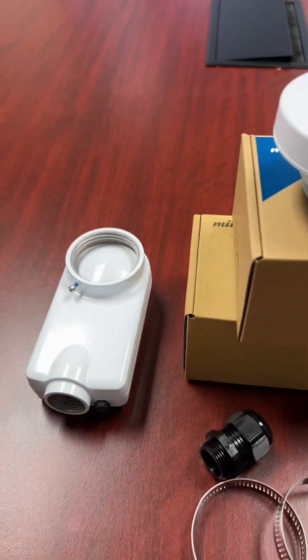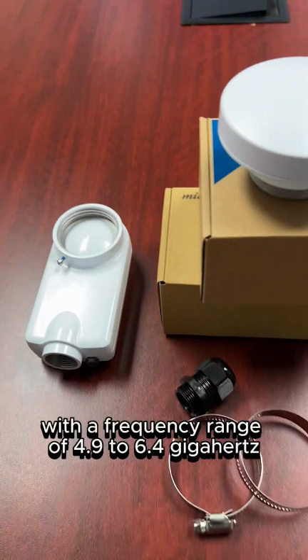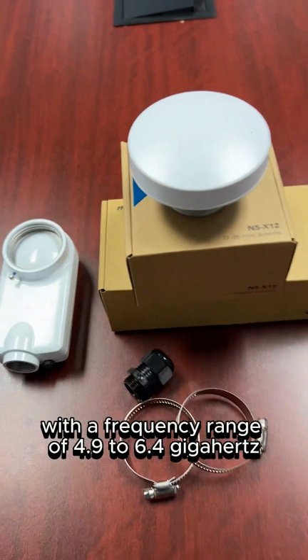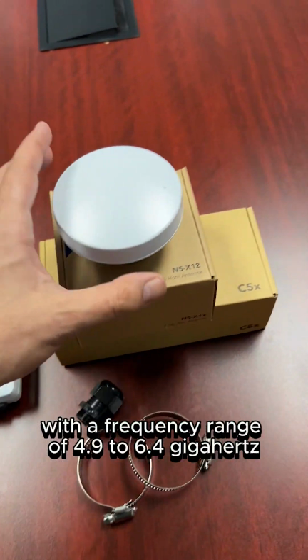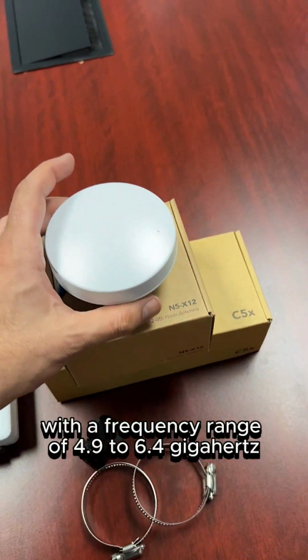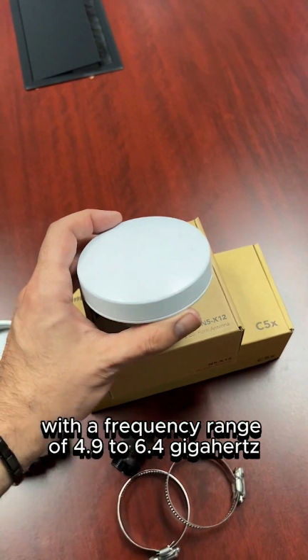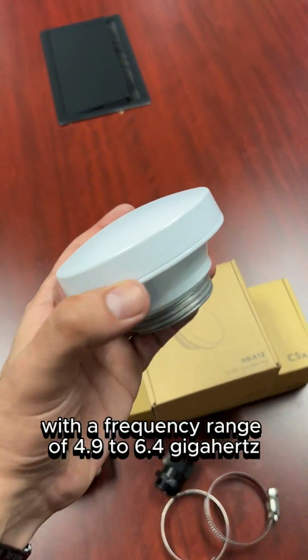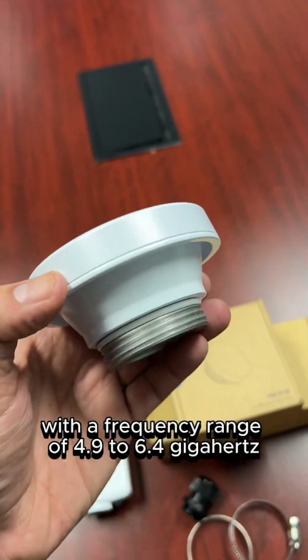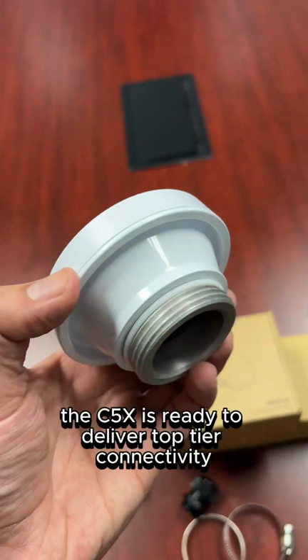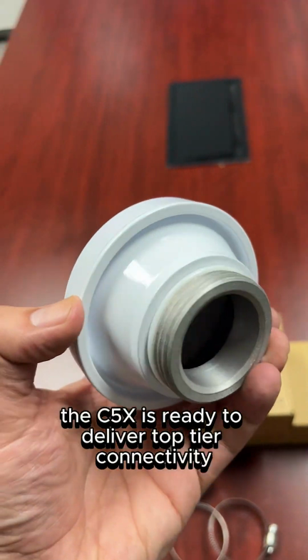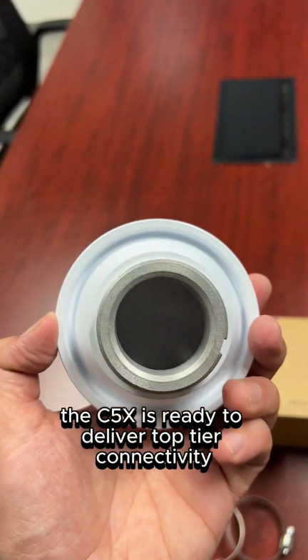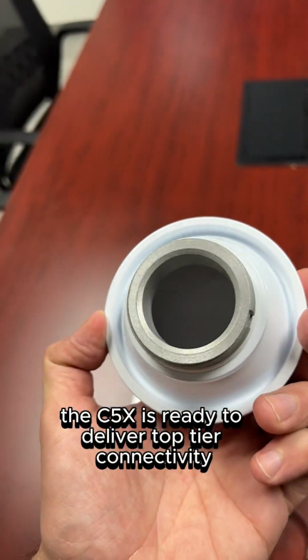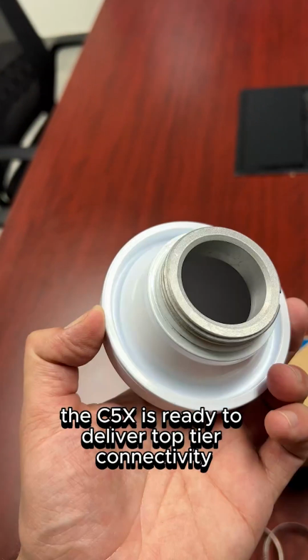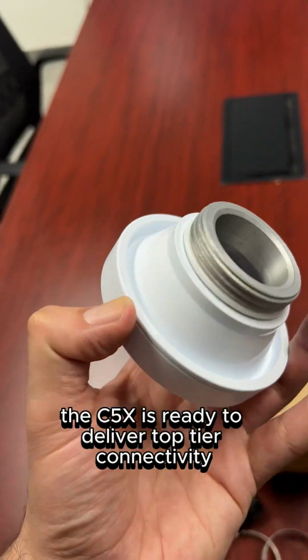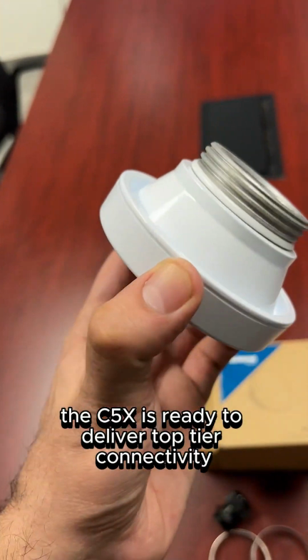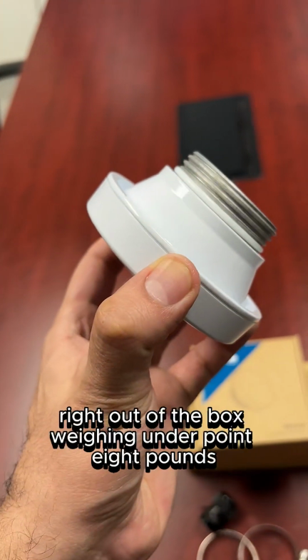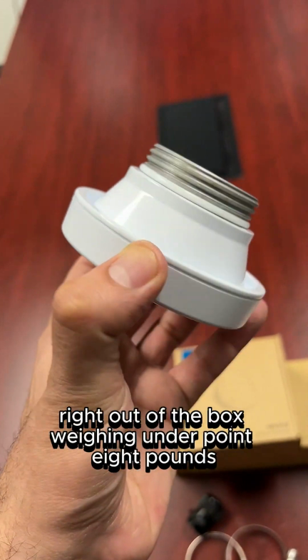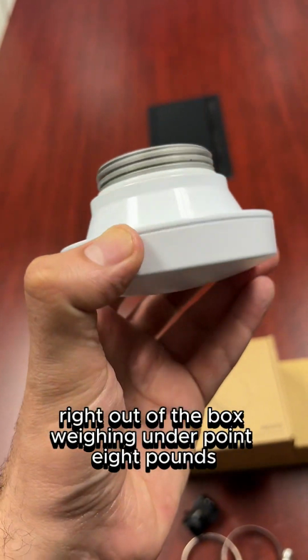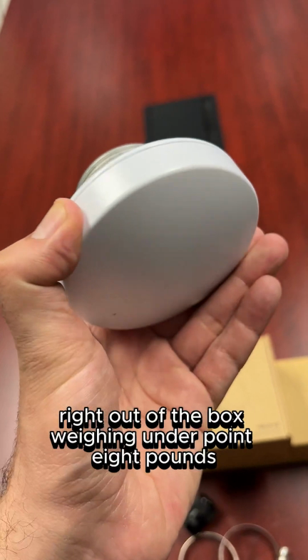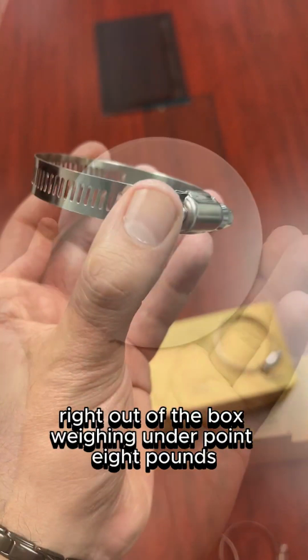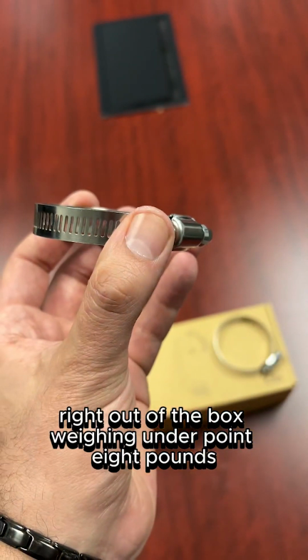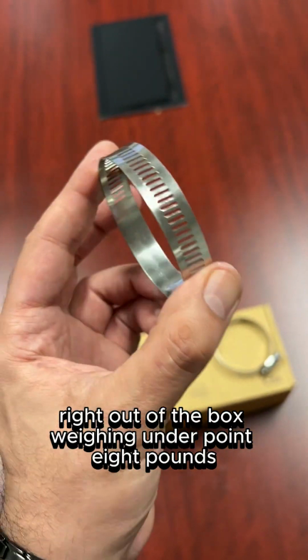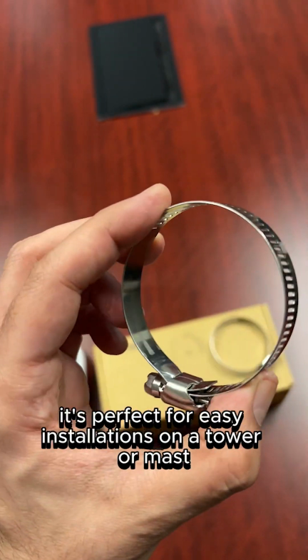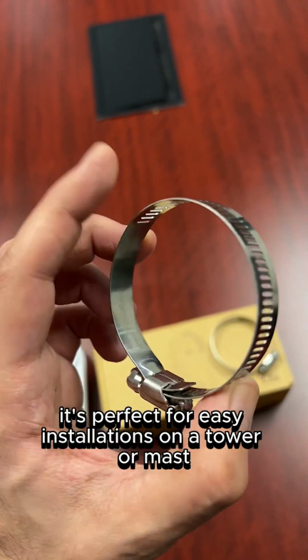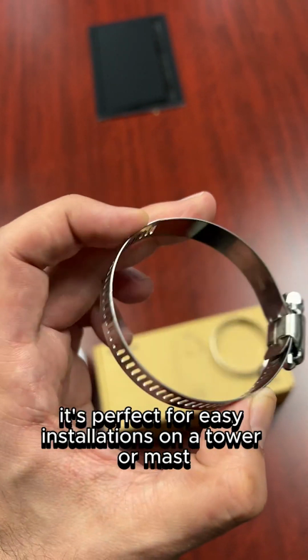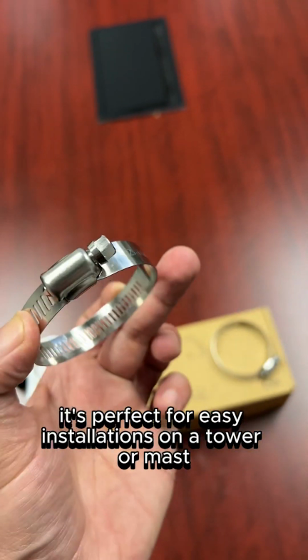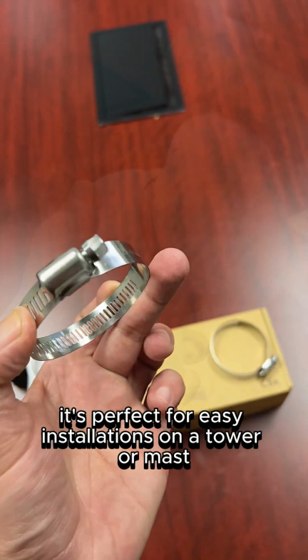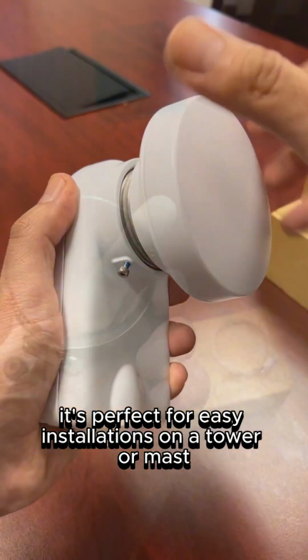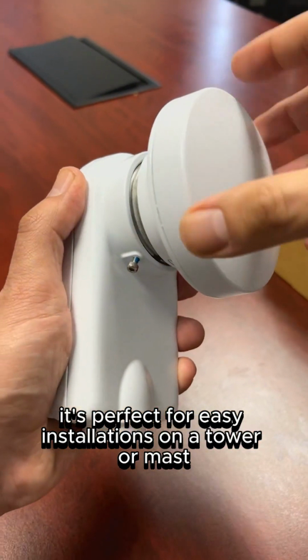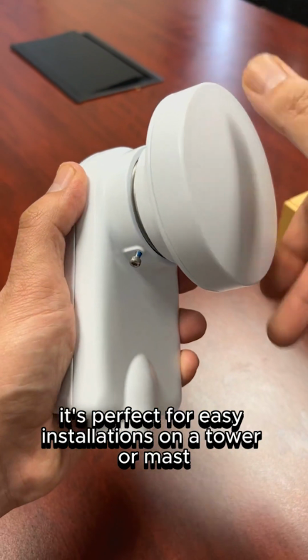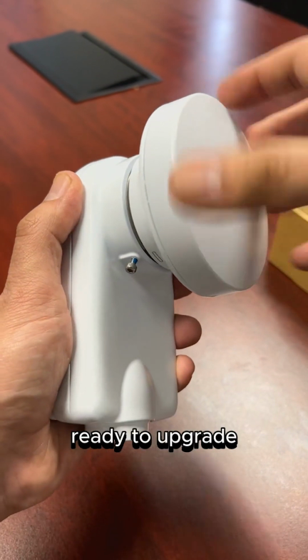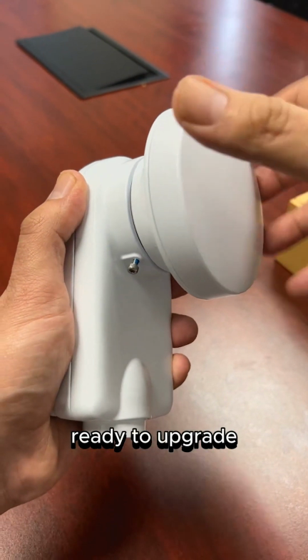With a frequency range of 4.9 to 6.4 GHz, the C5X is ready to deliver top-tier connectivity right out of the box. Weighing under 0.8 pounds, it's perfect for easy installations on a tower or mast.